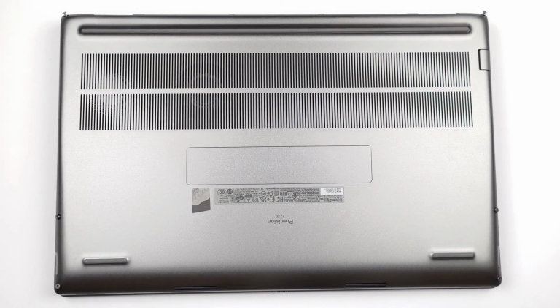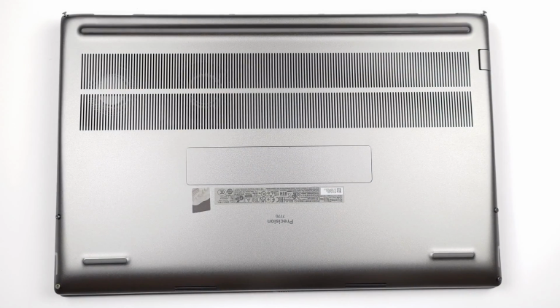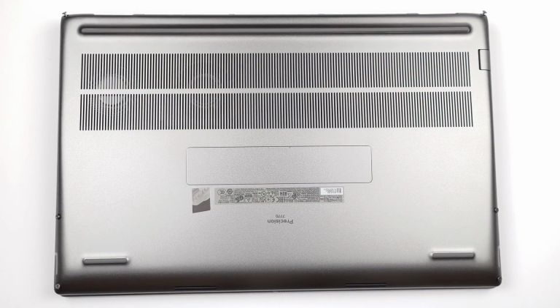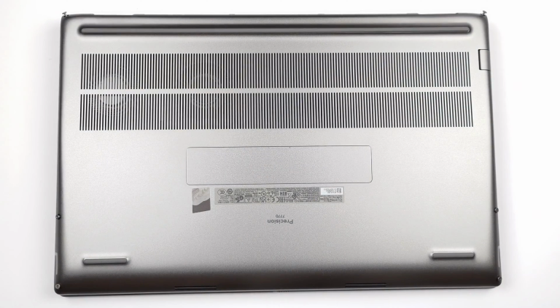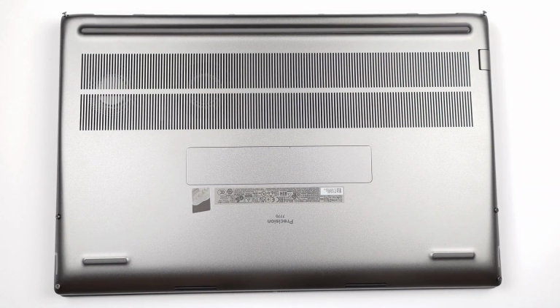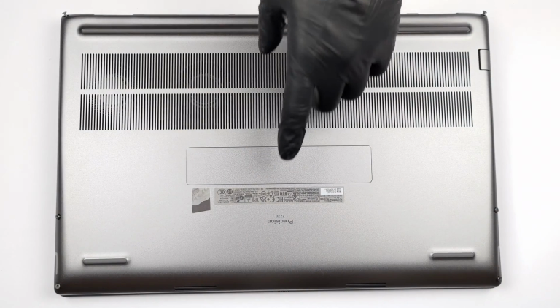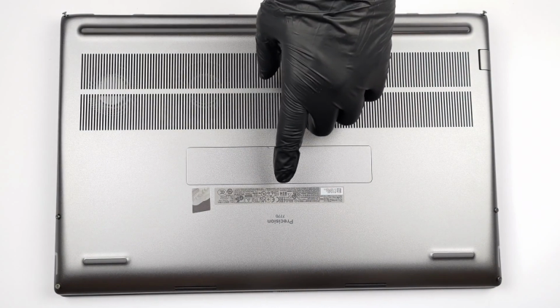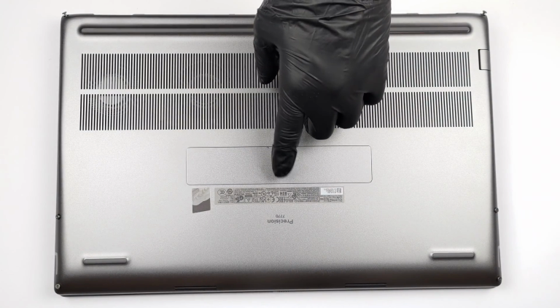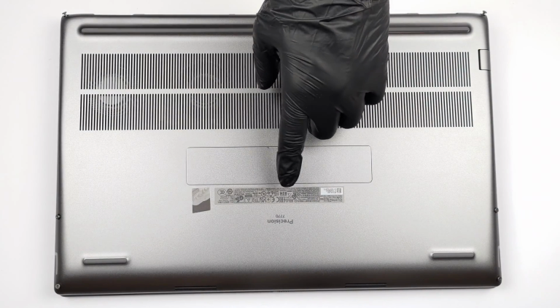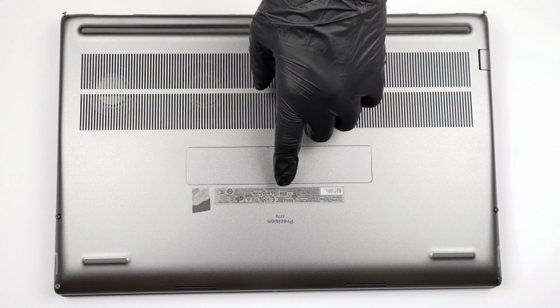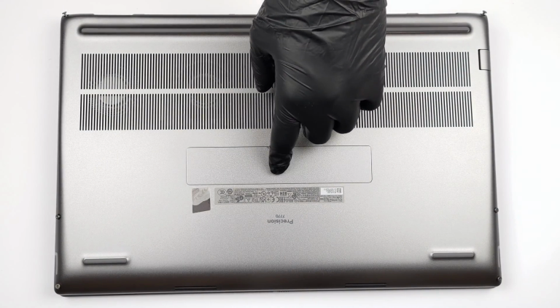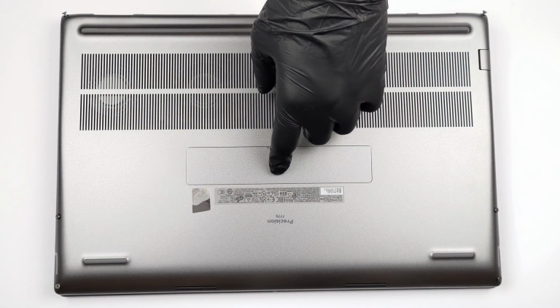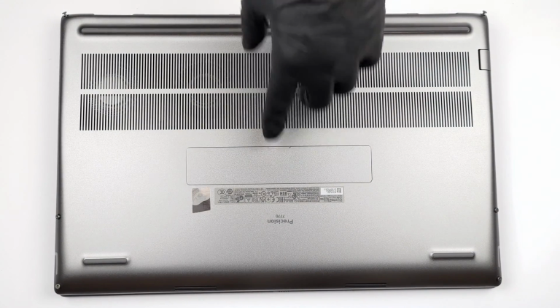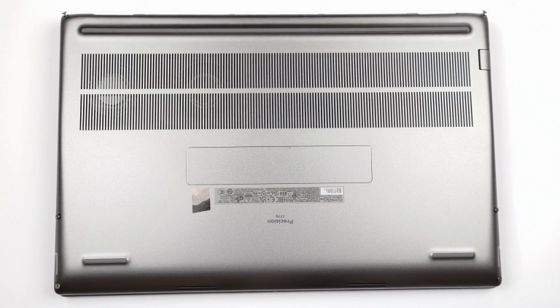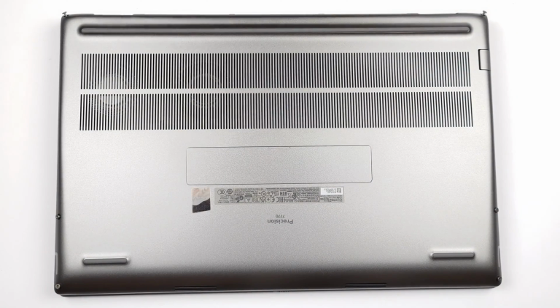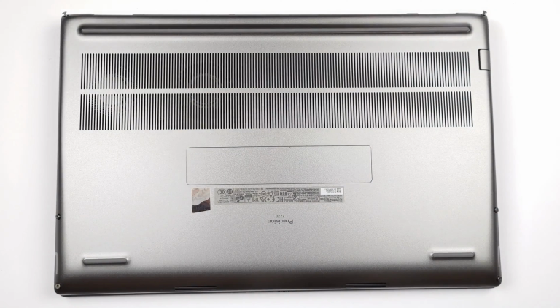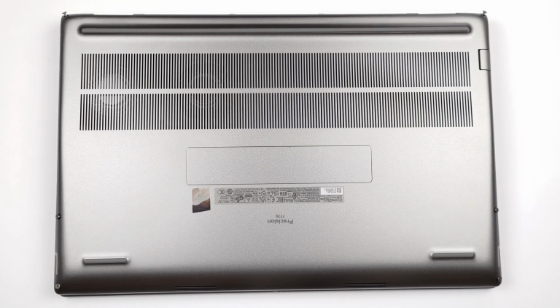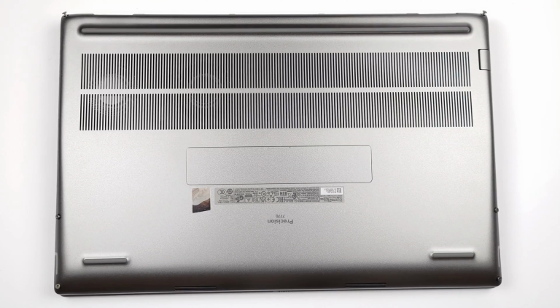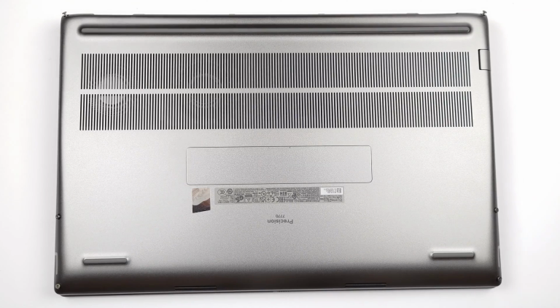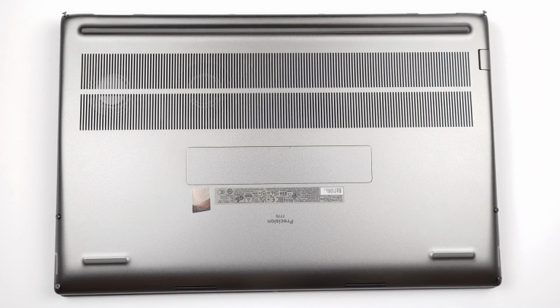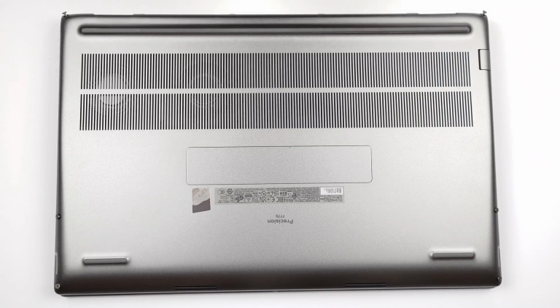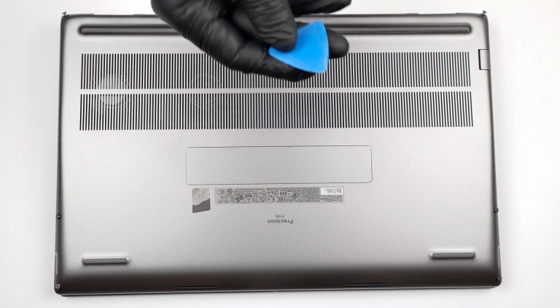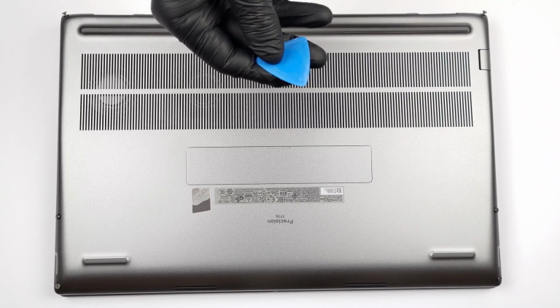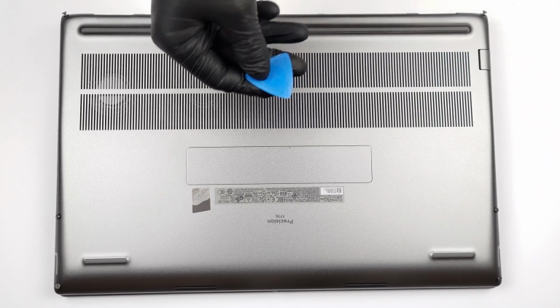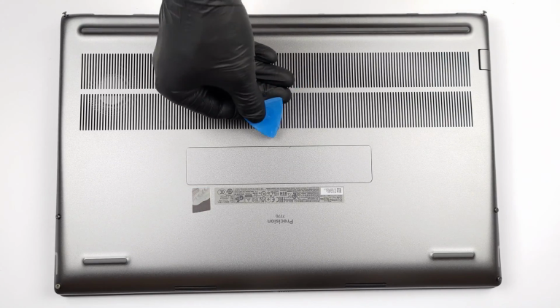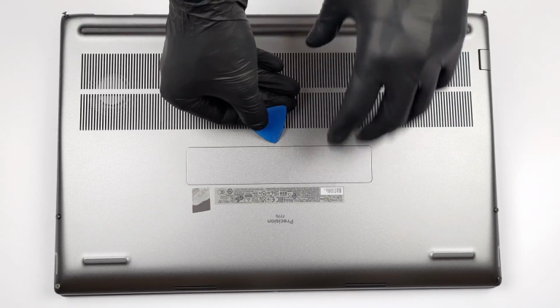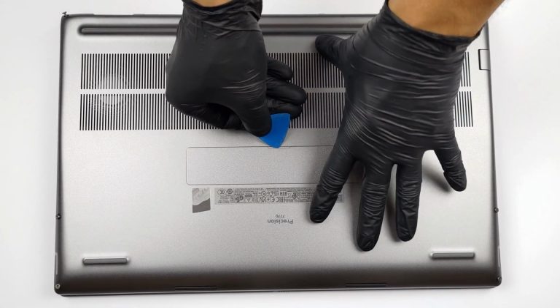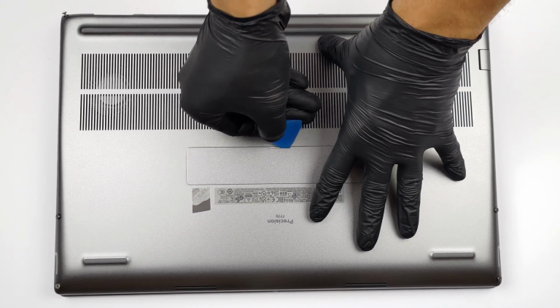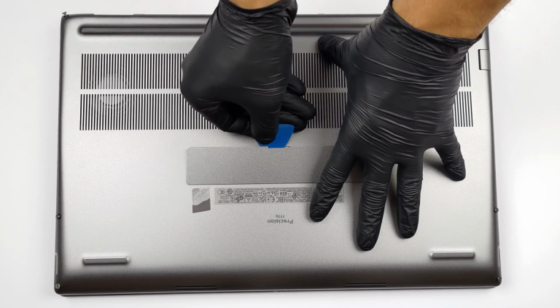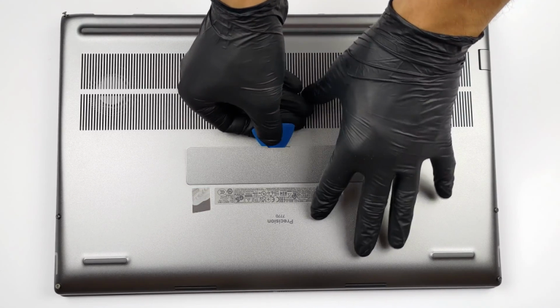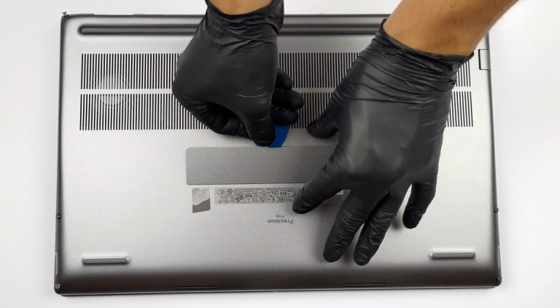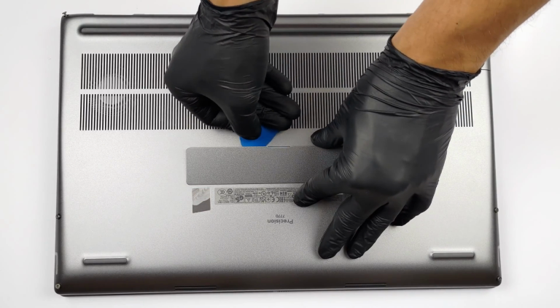Hello, this is Laptop Media, and today we will show you how to open the Dell Precision 7770 and what's inside of it.